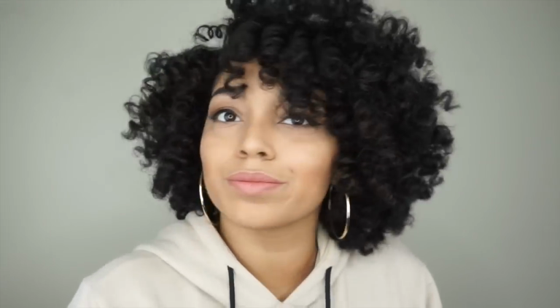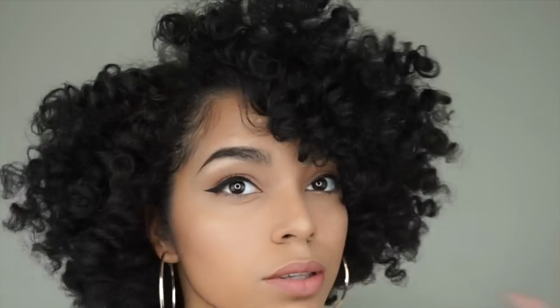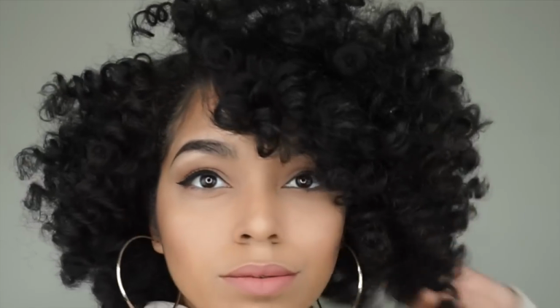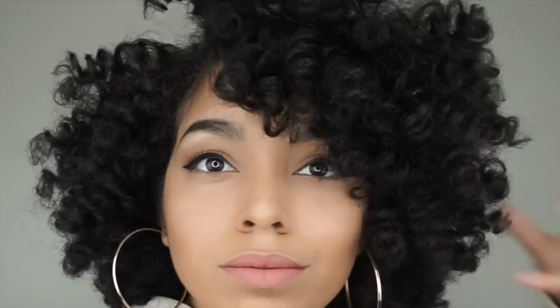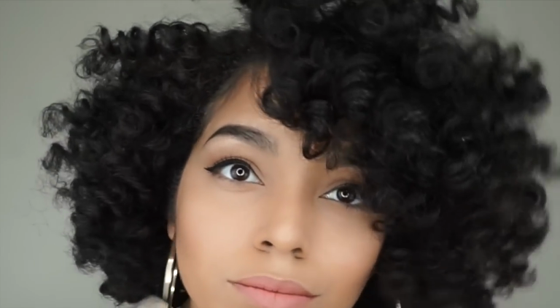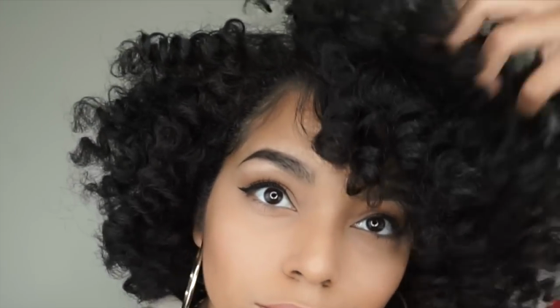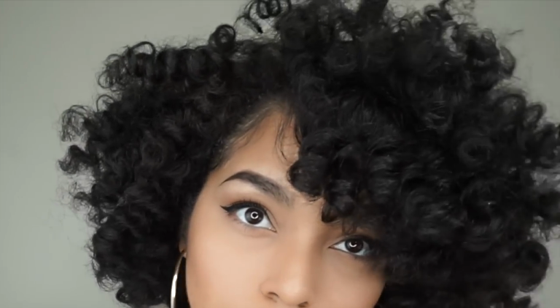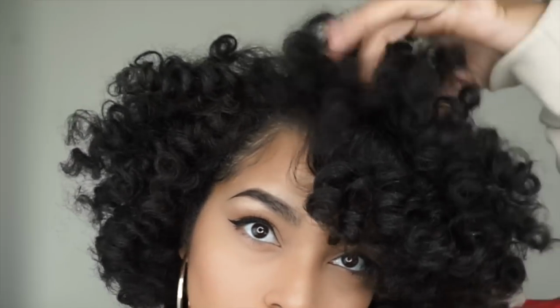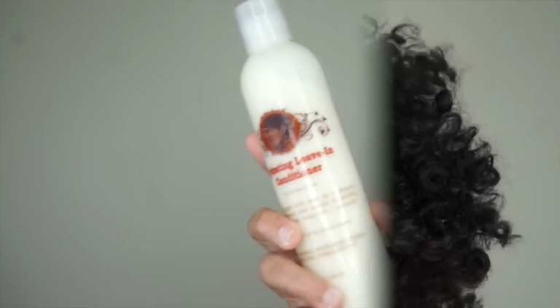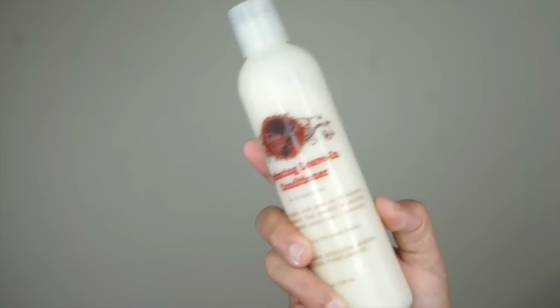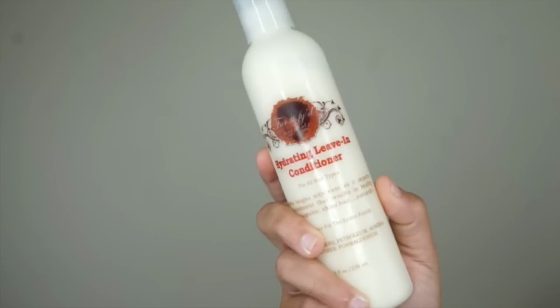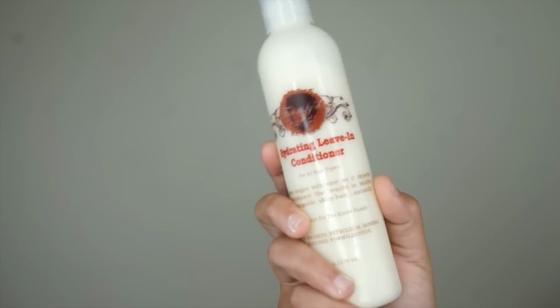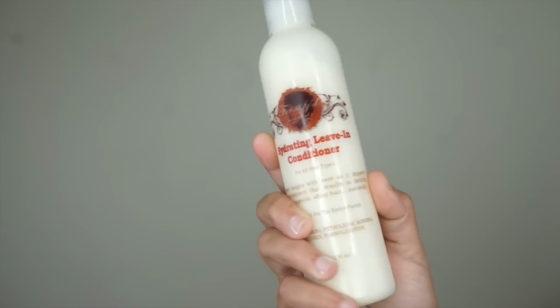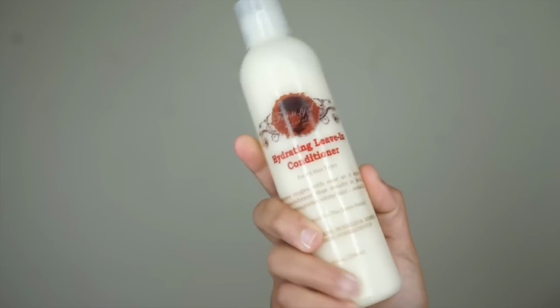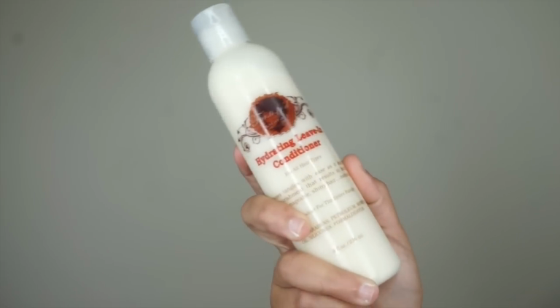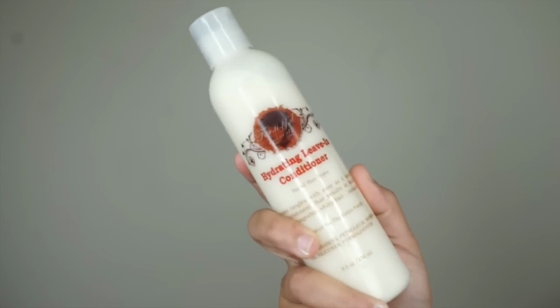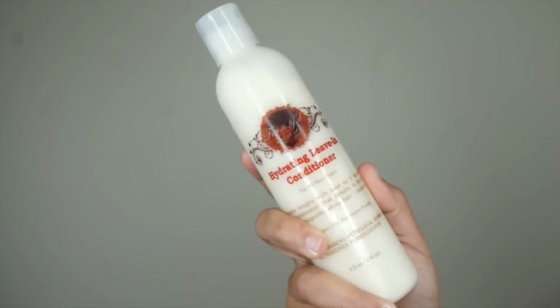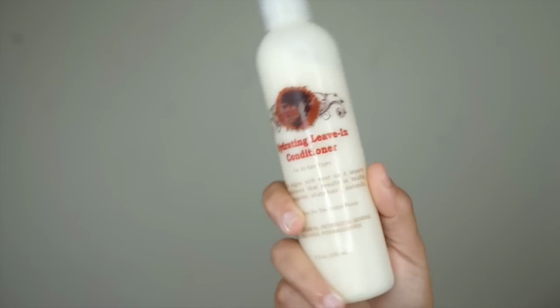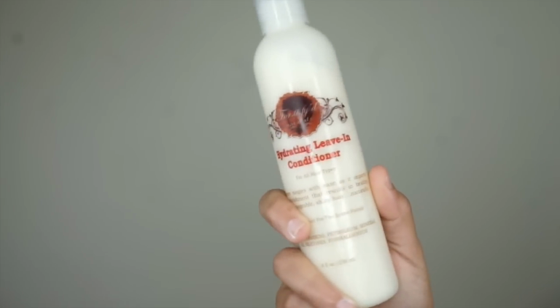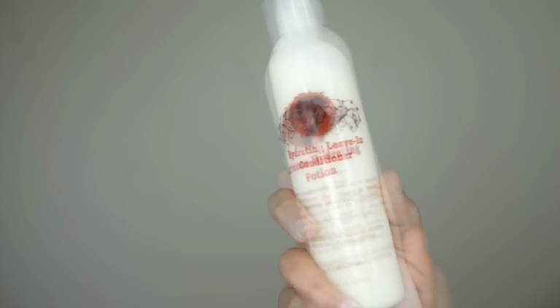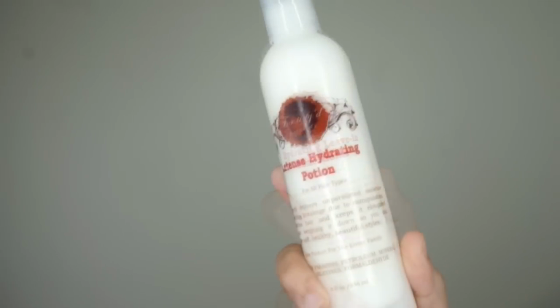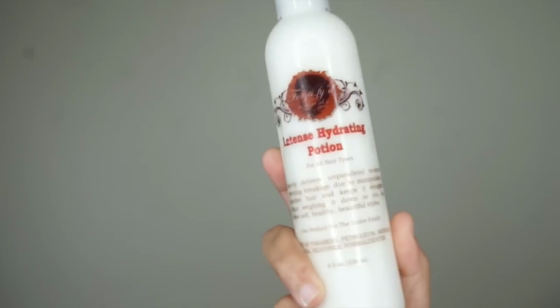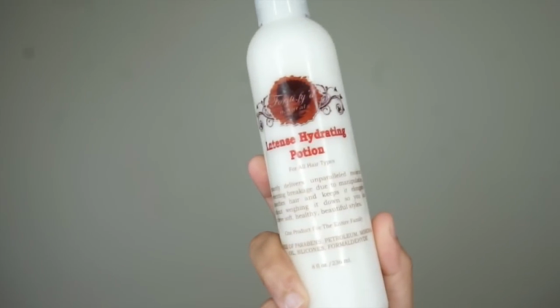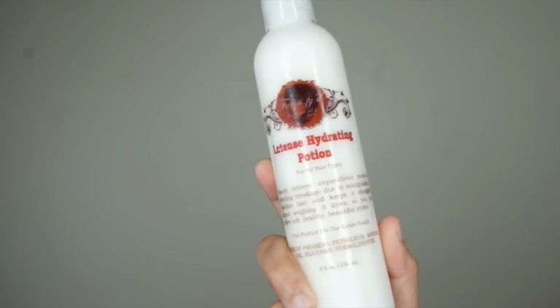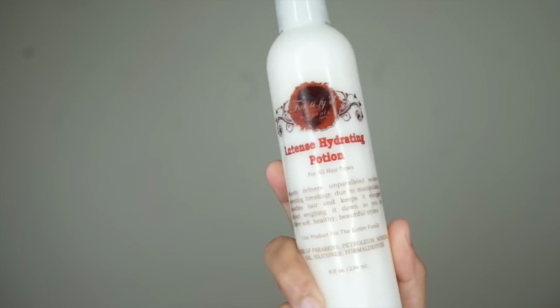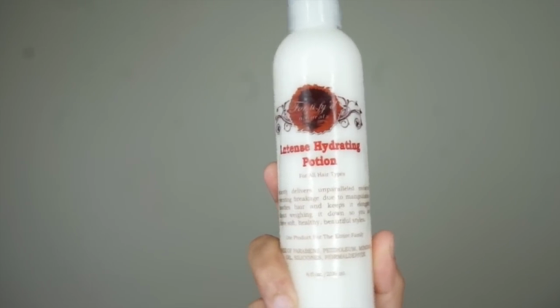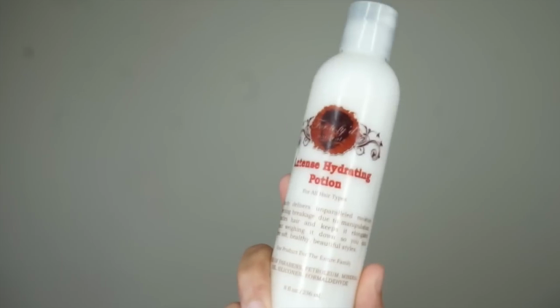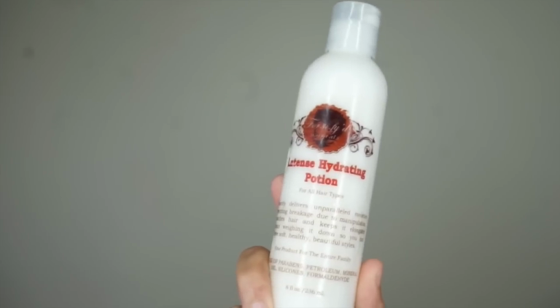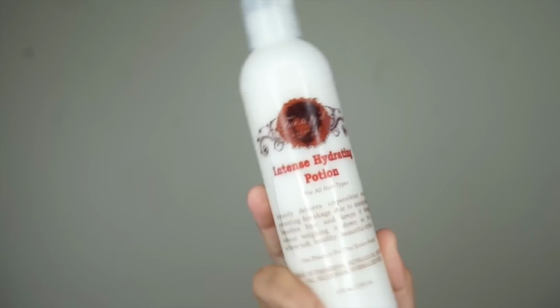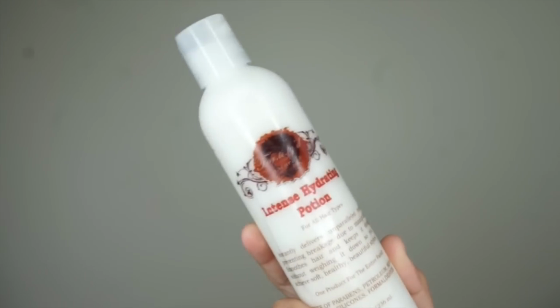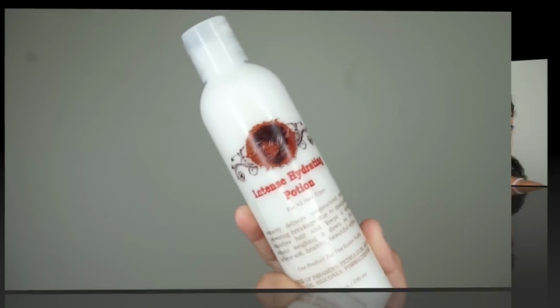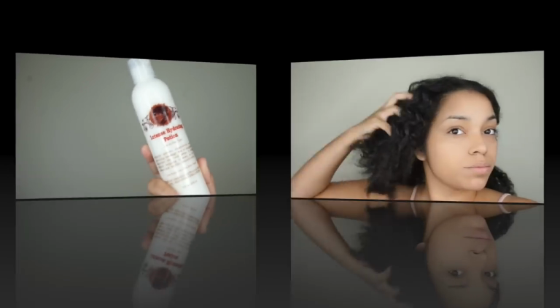I know why you're here so let's get started on how I achieve these curls. For this look I'm going to be using Fortified Naturals products. As my base I'll be using their leave-in conditioner and as my styler I'll be using their Intense Hydrating Potion.